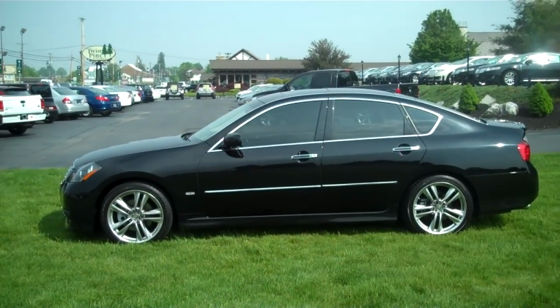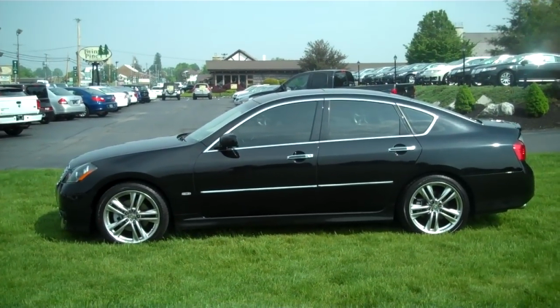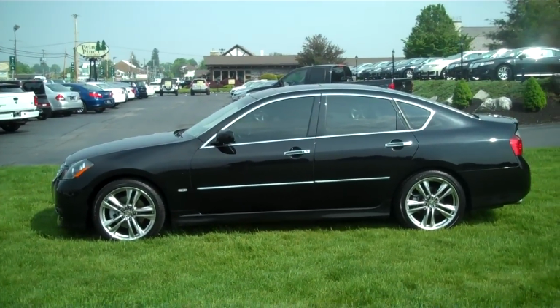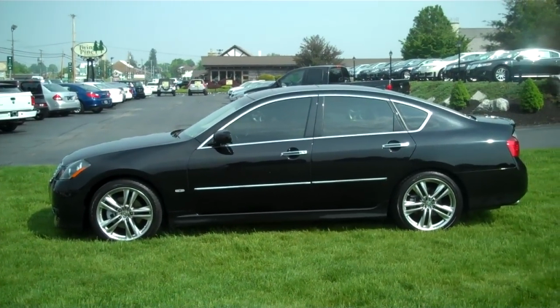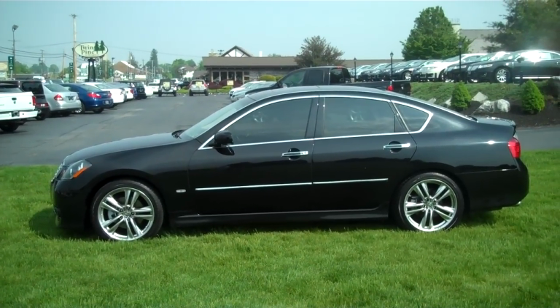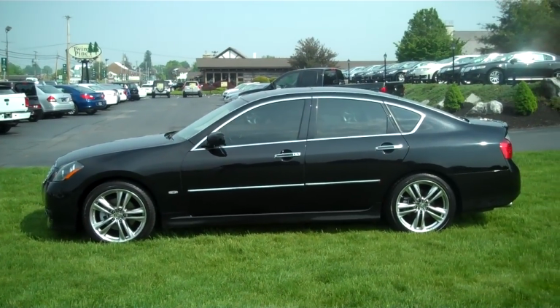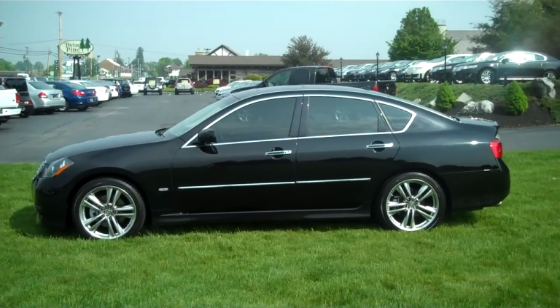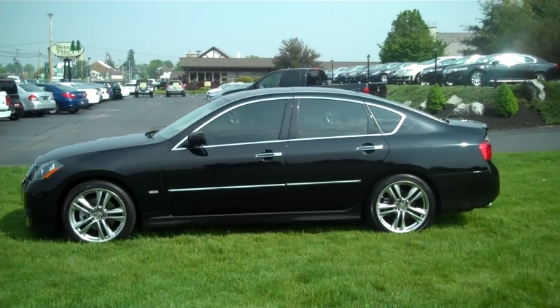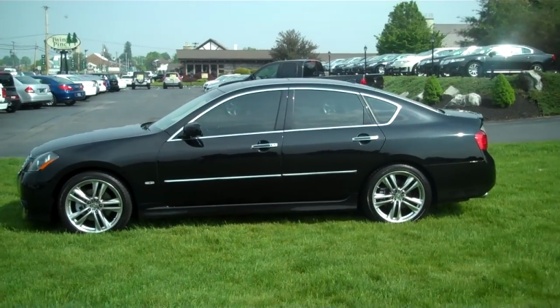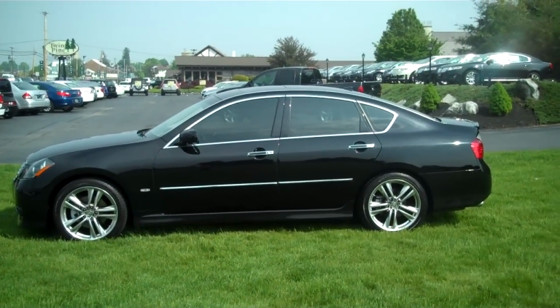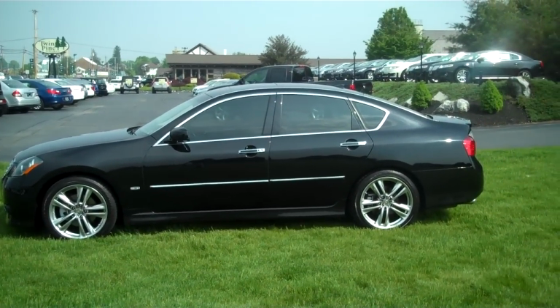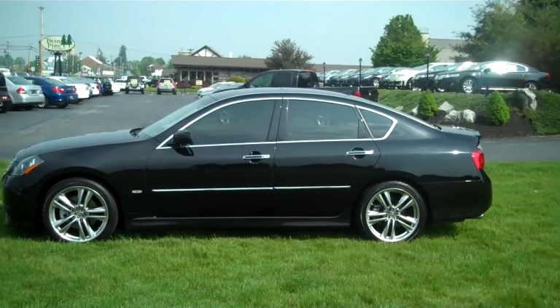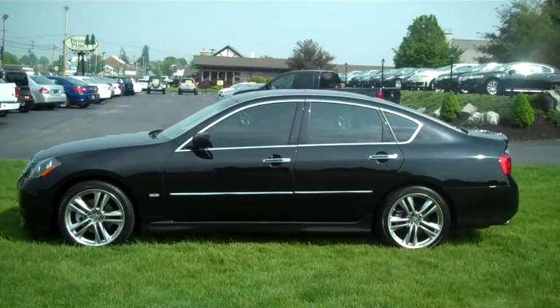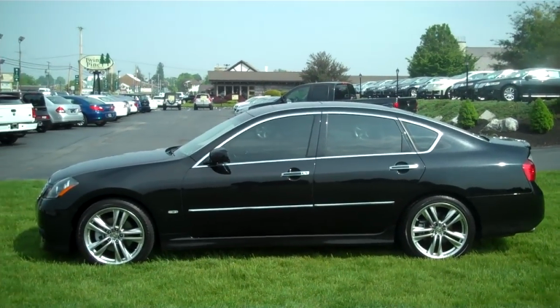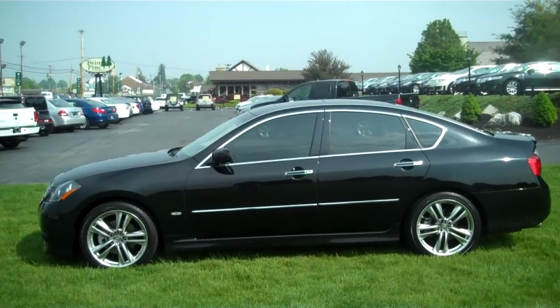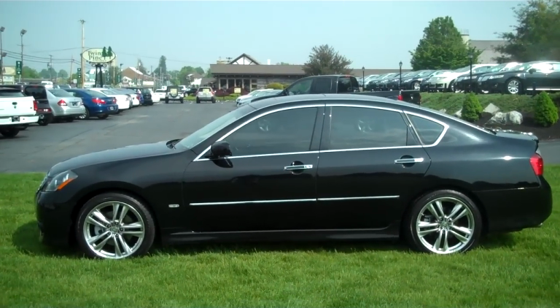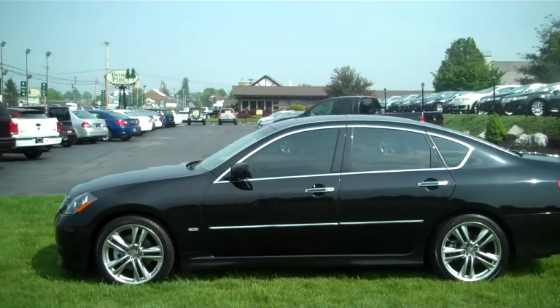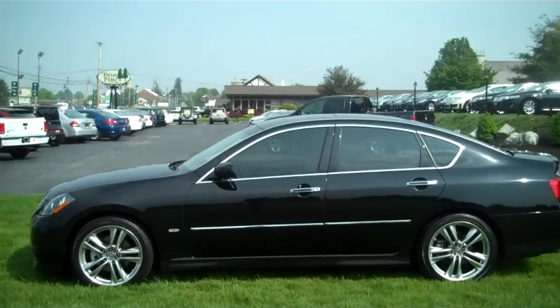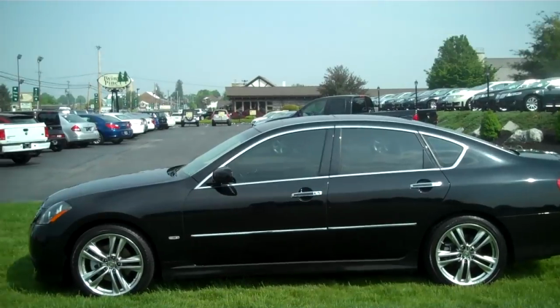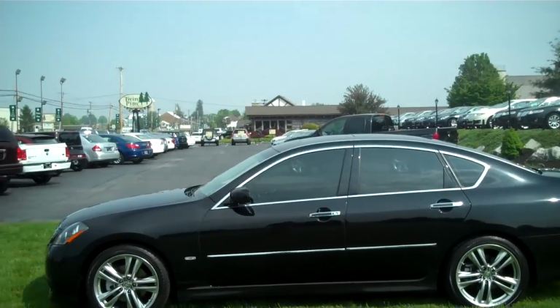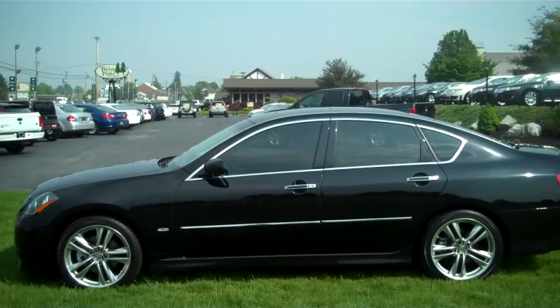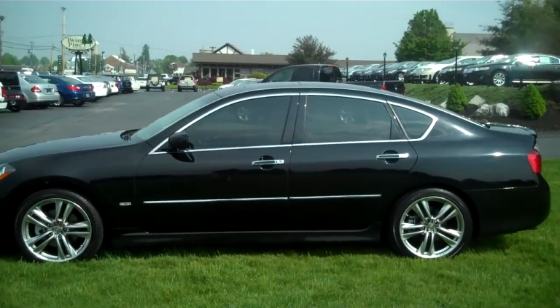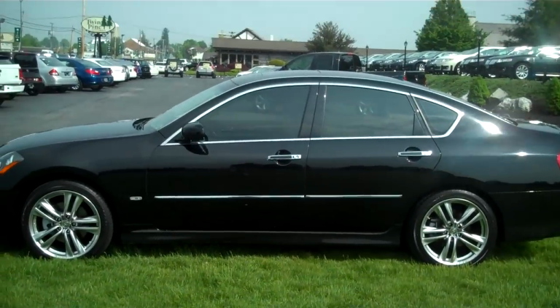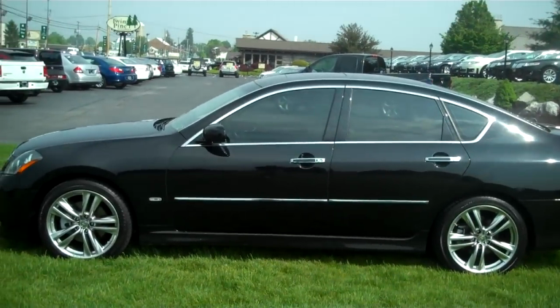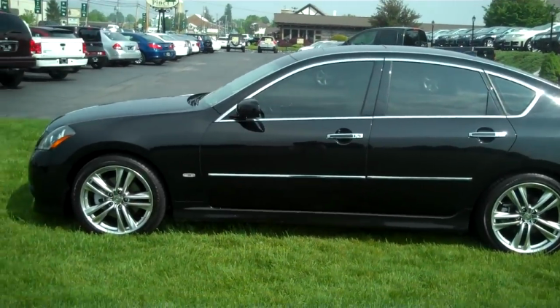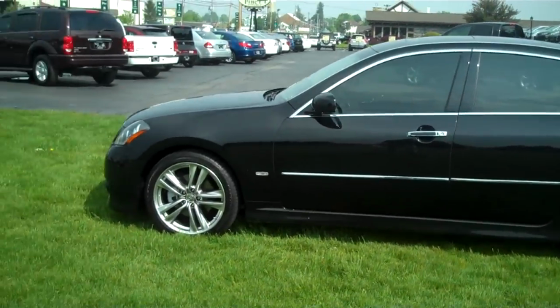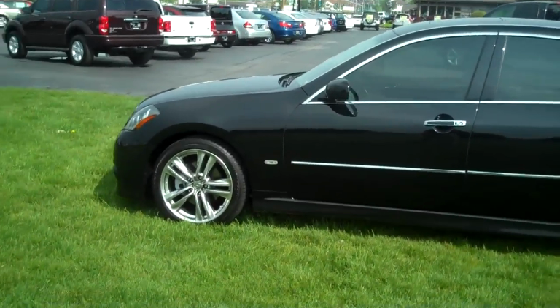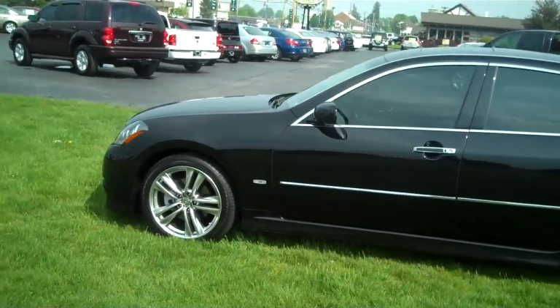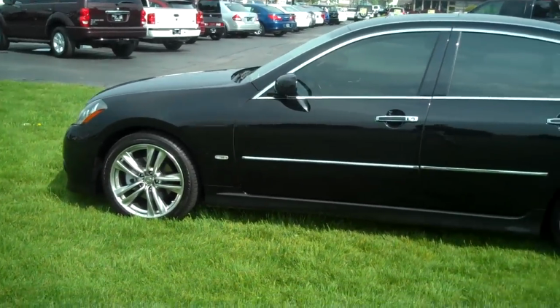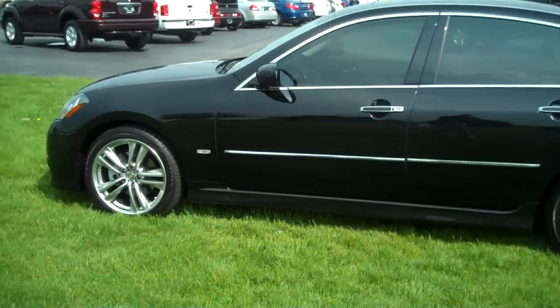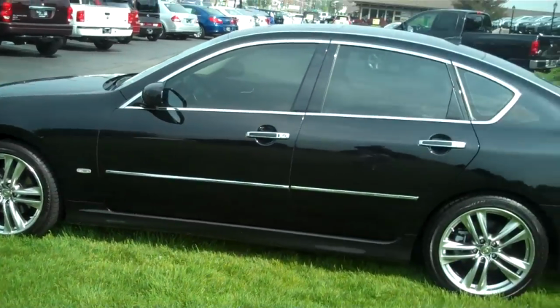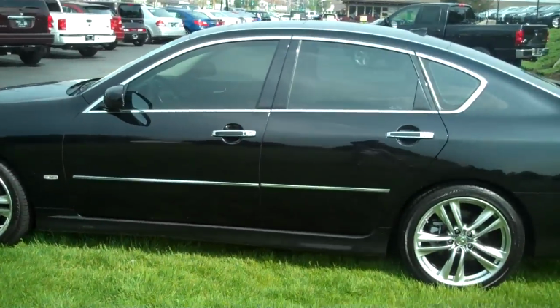Welcome back to Twin Pine Auto Group. This is Wyatt and today I'll be showing you the 2008 Infiniti M45S. As you can see it's in a beautiful black color.